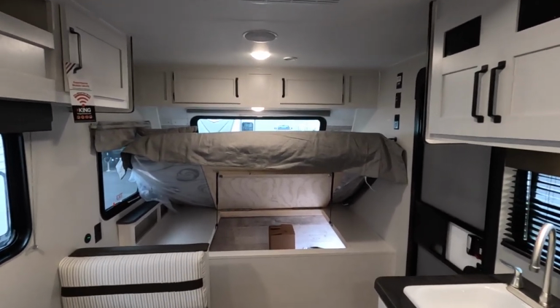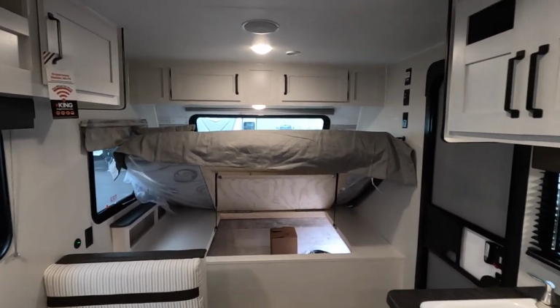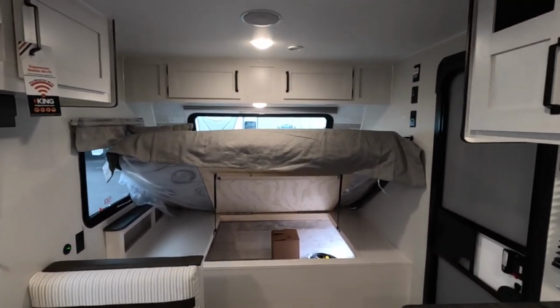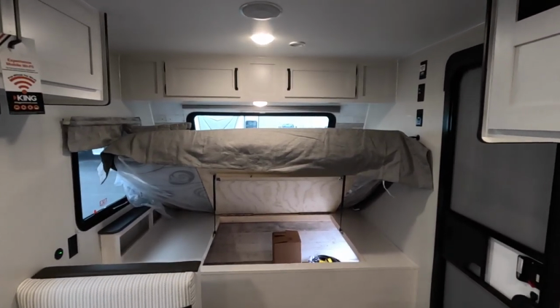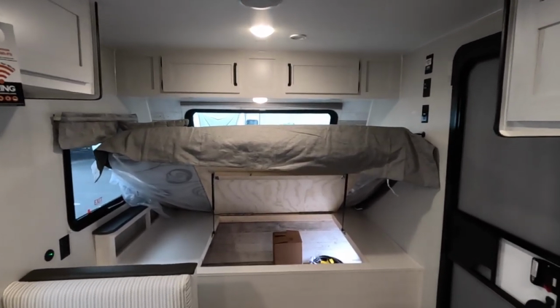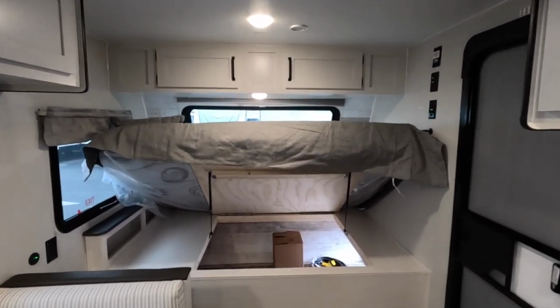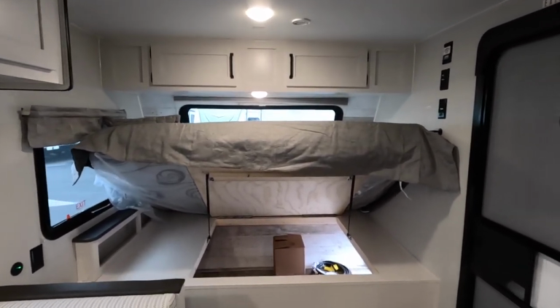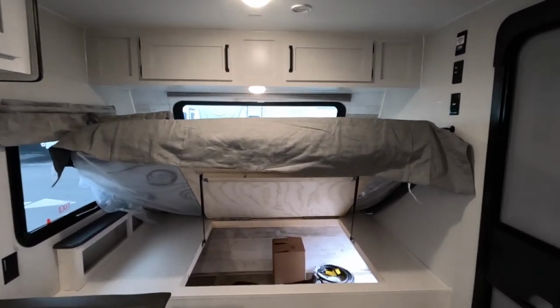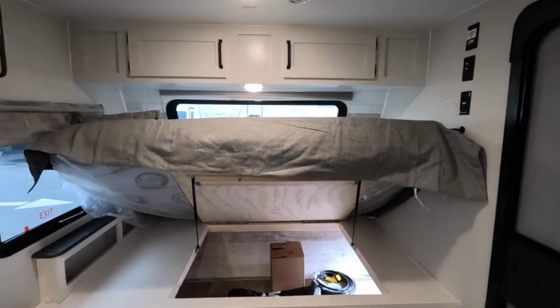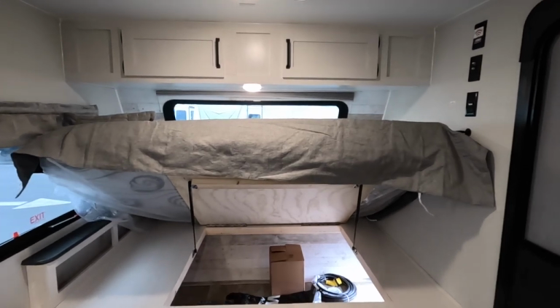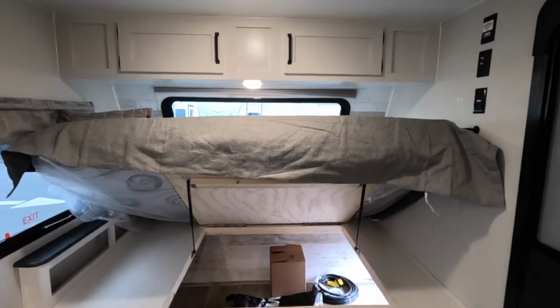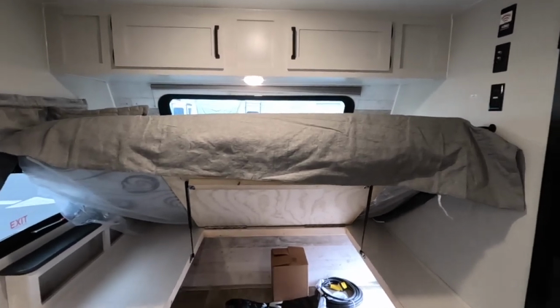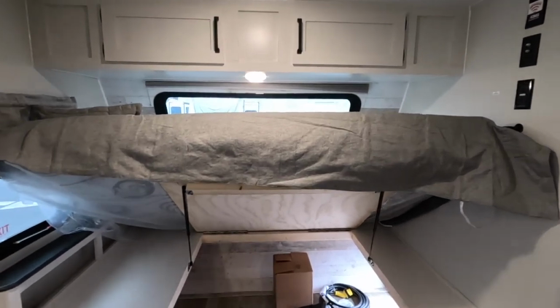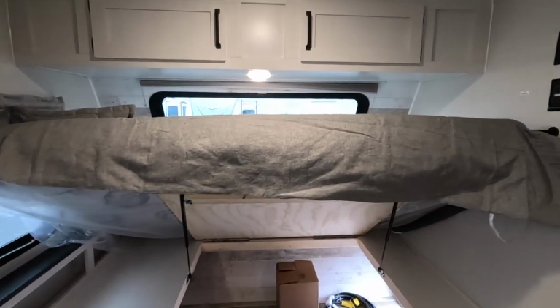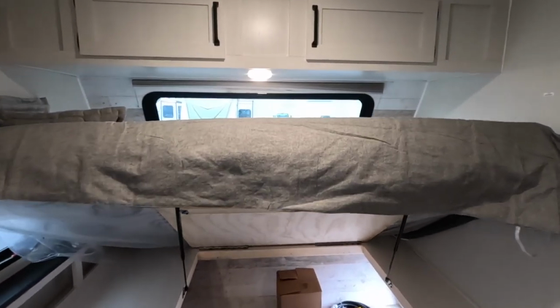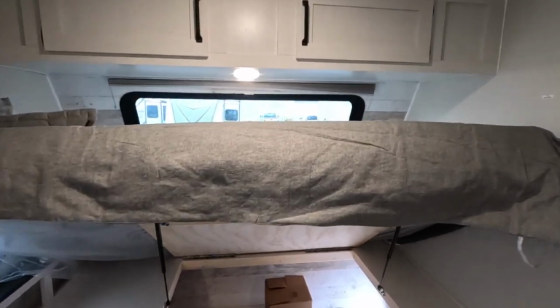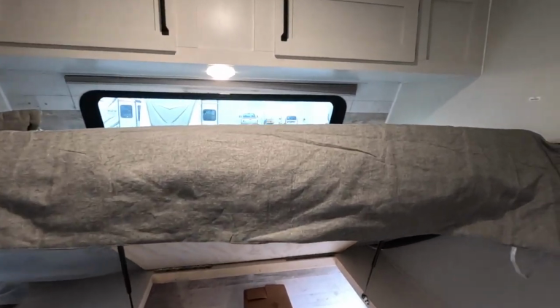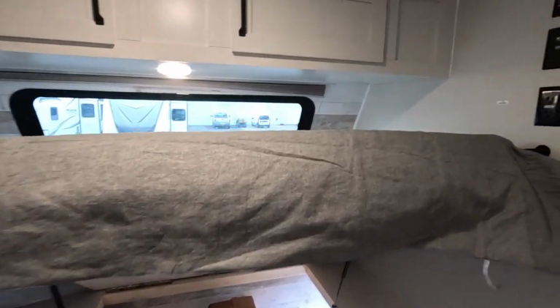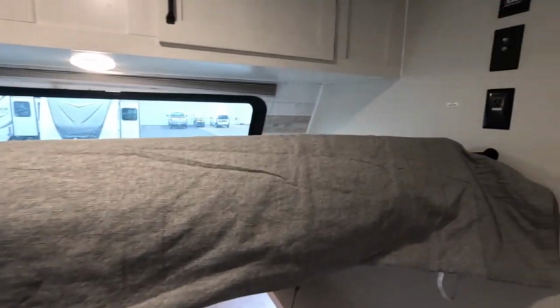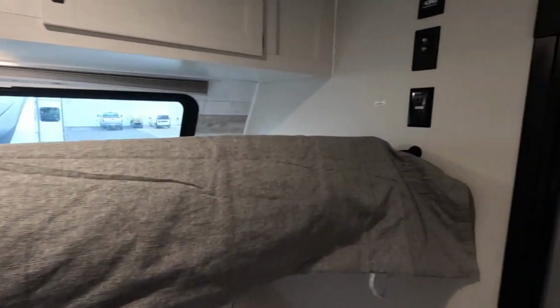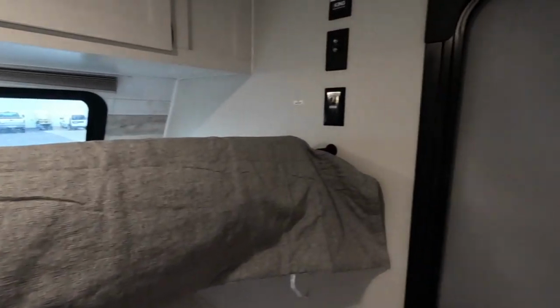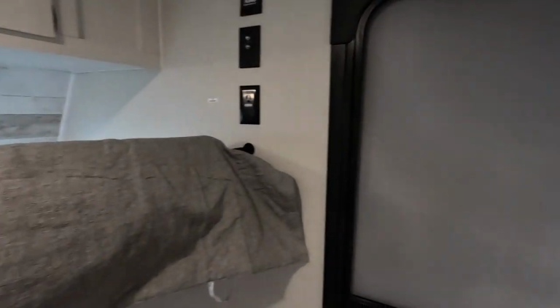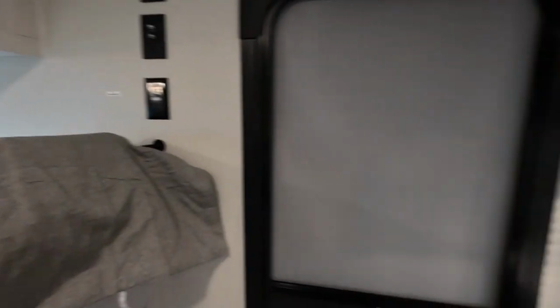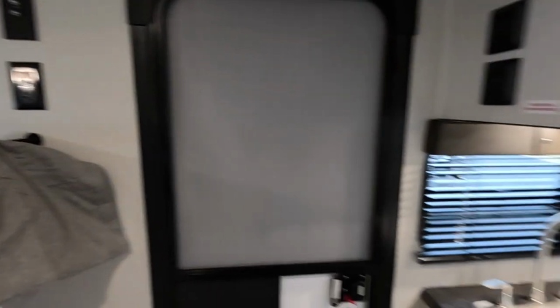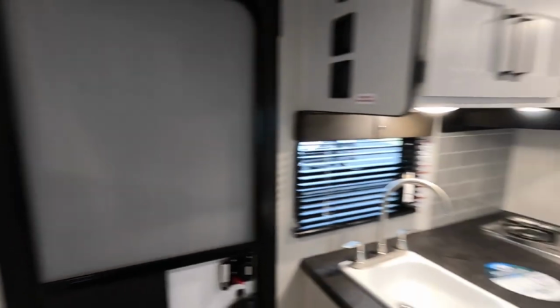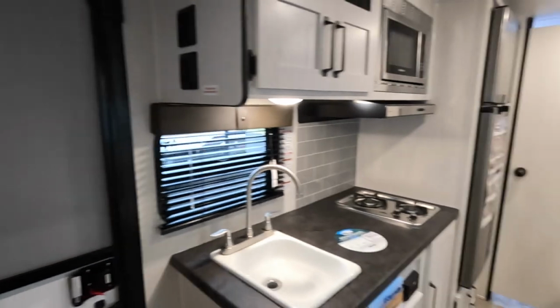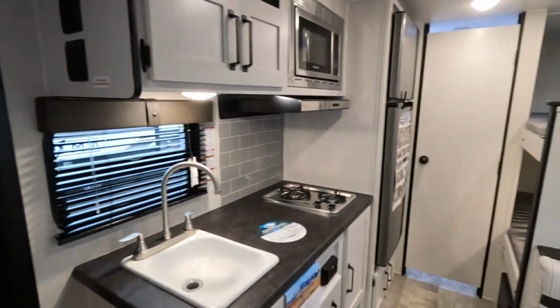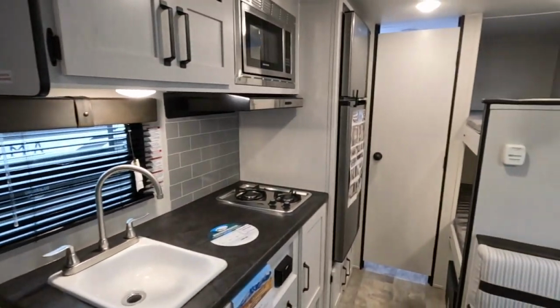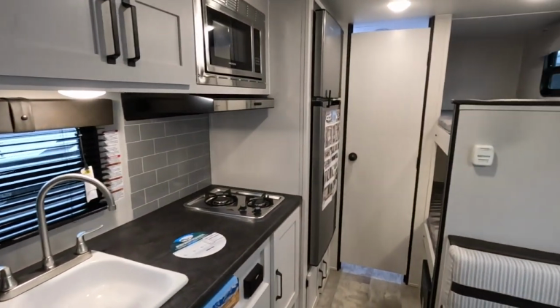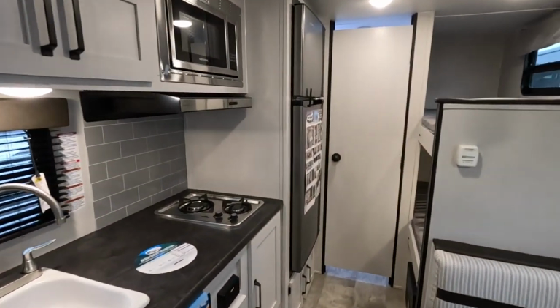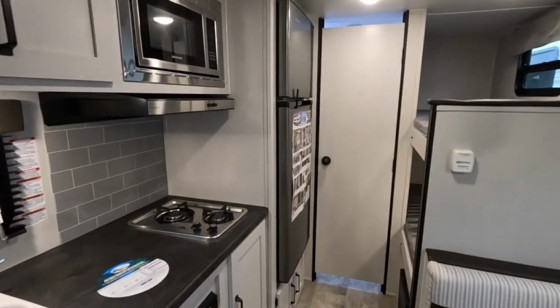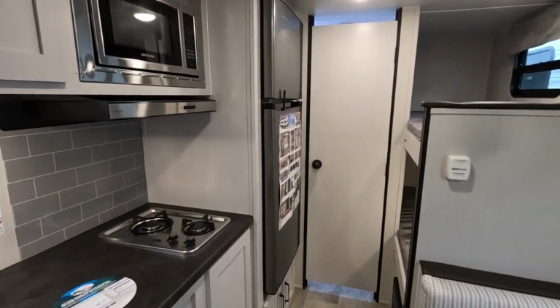But come on now, that's why we're camping — we're supposed to be outside and enjoying the weather. Now we're going to spin around and show you what's behind this rear door.